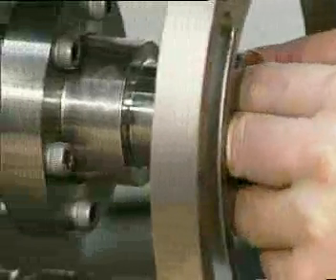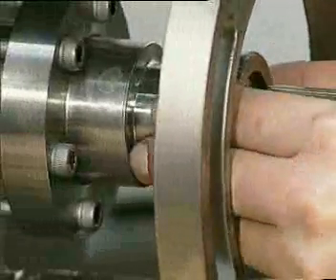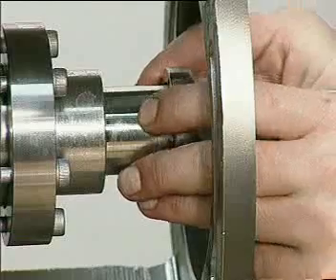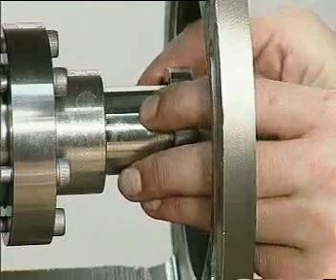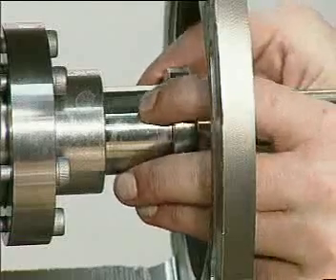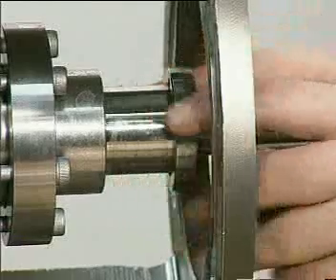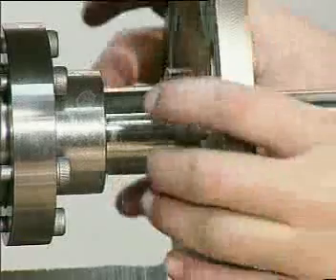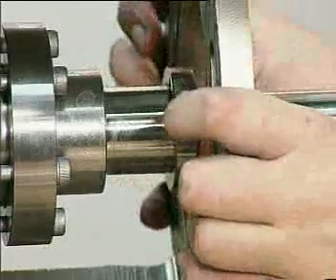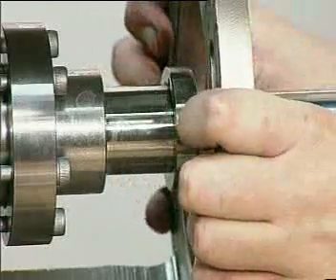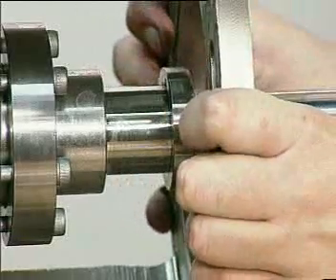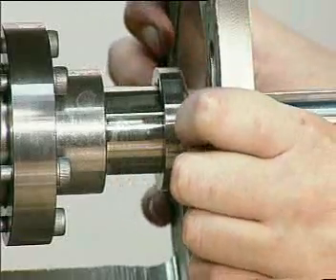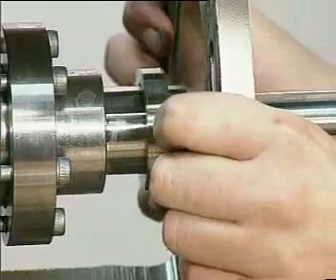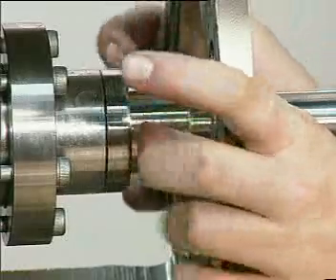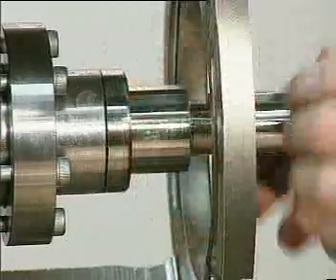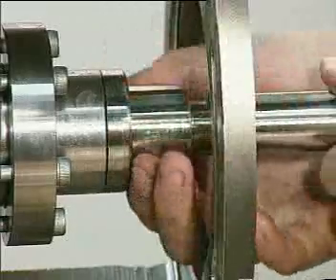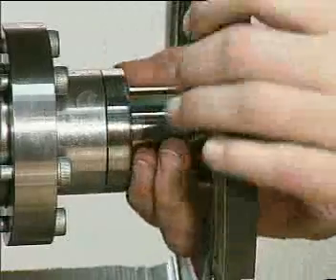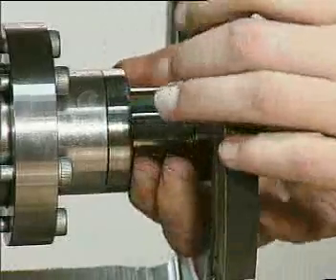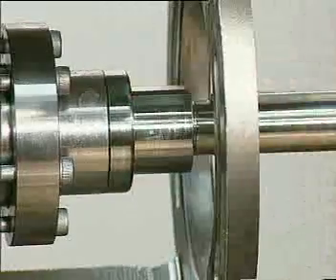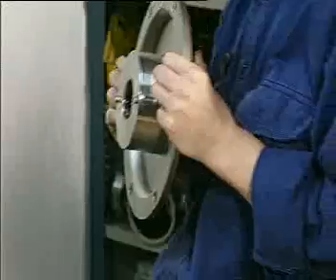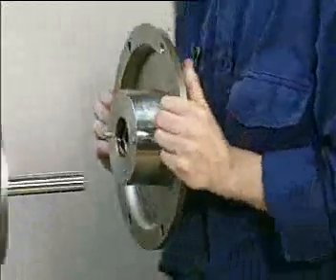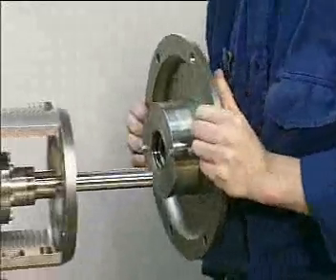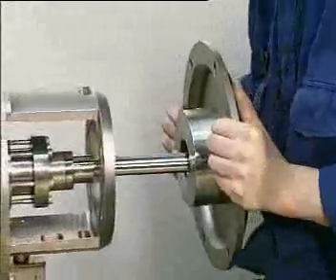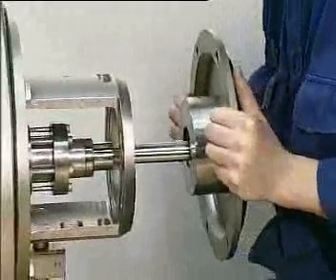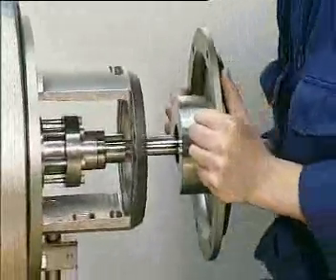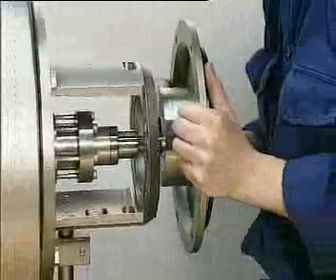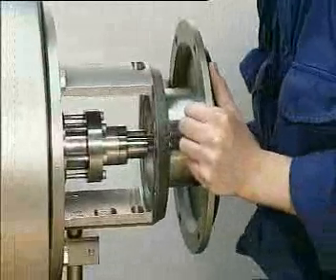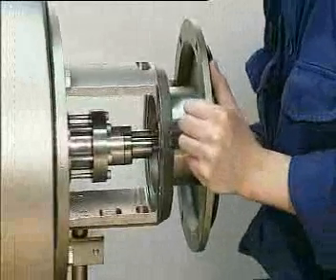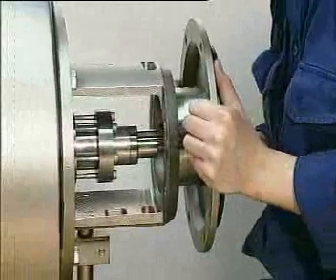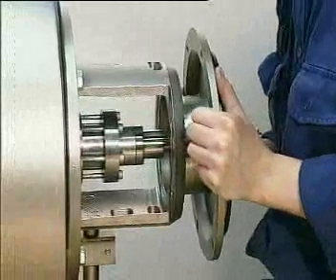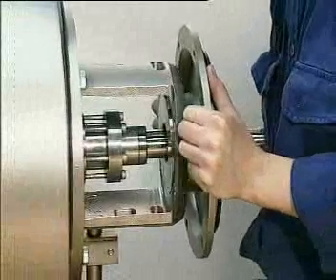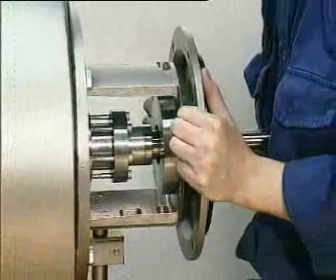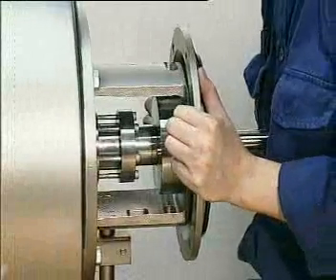Ensure that the notch in the sleeve fits over the pin located on the shaft. Fit the complete back plate with the two nuts and washers.